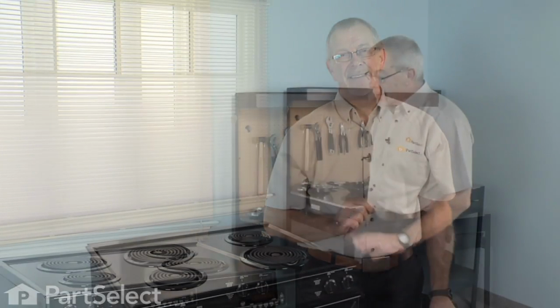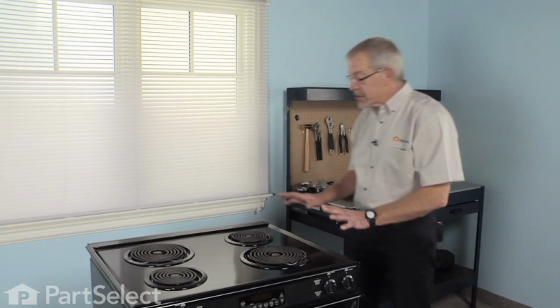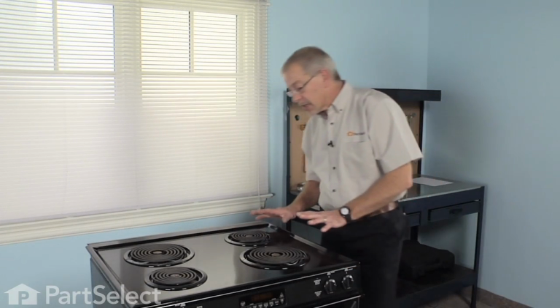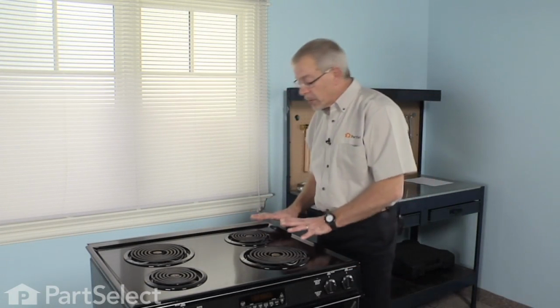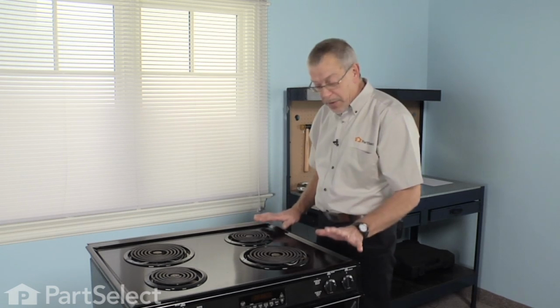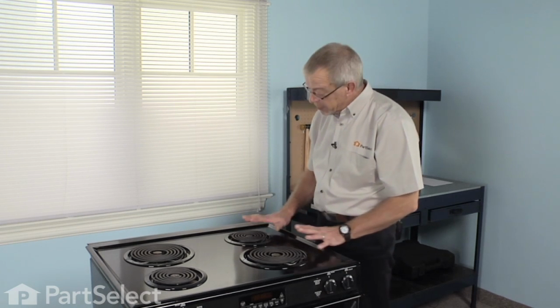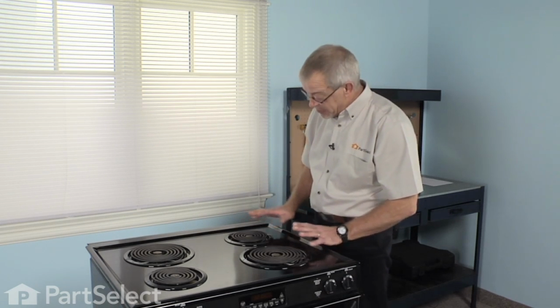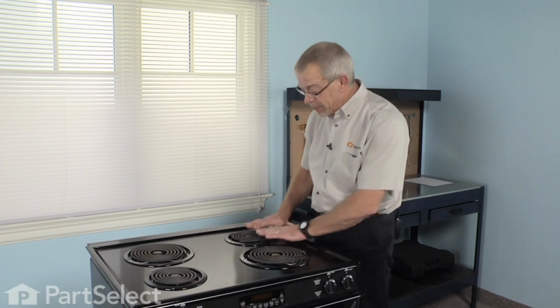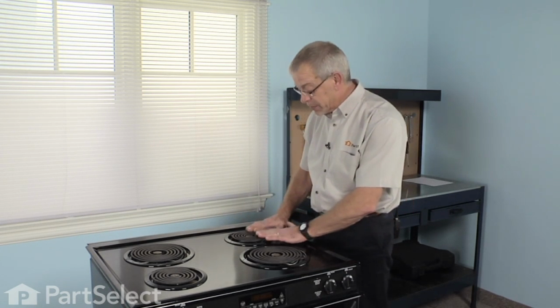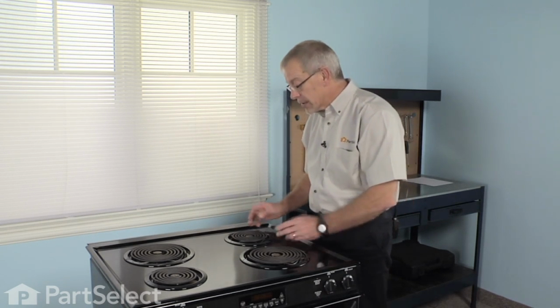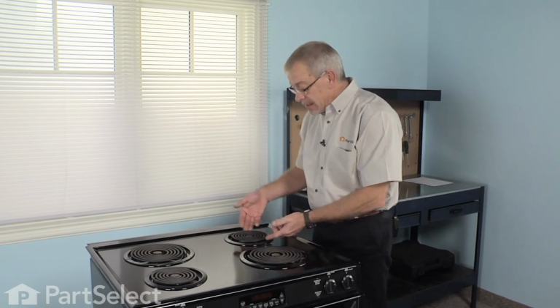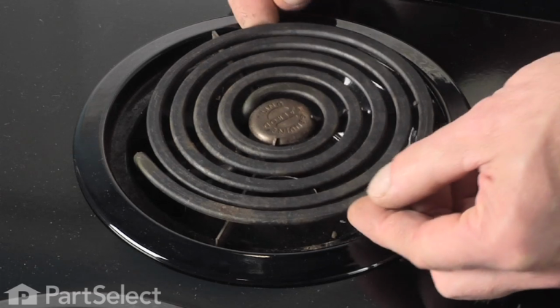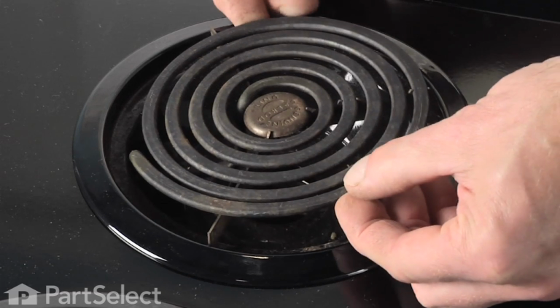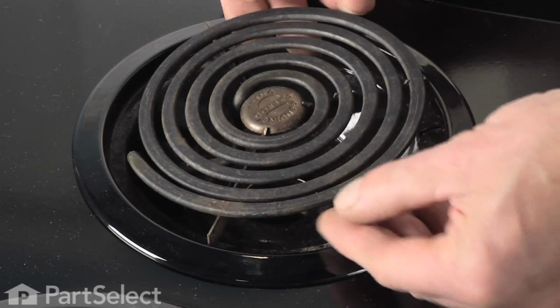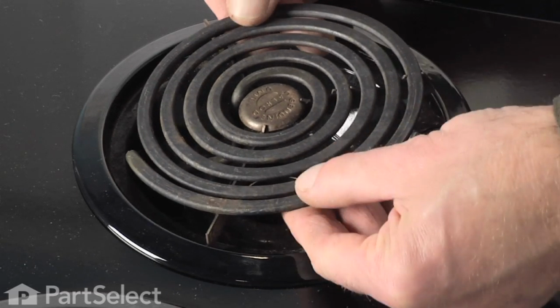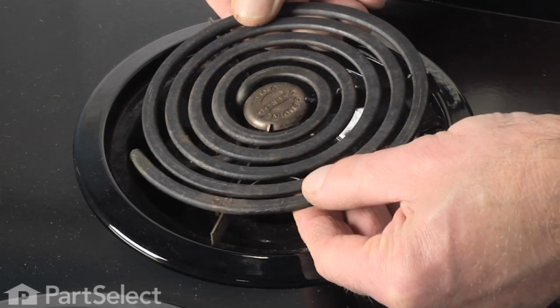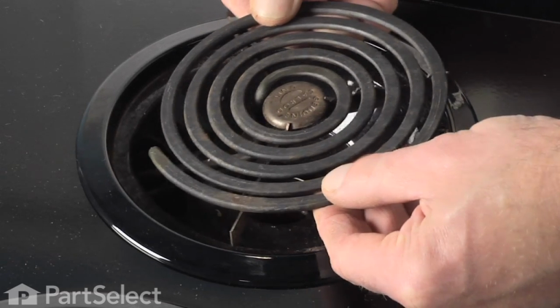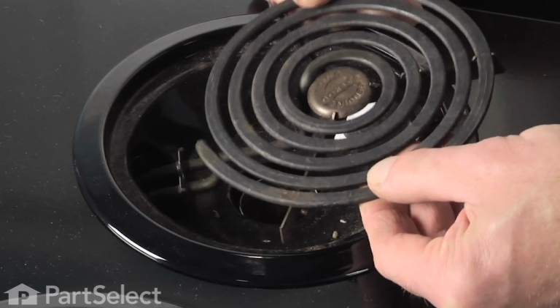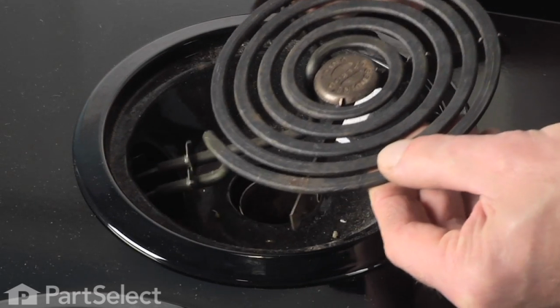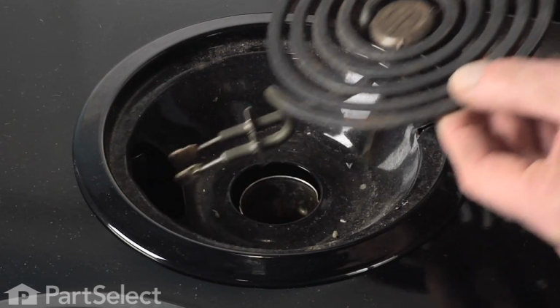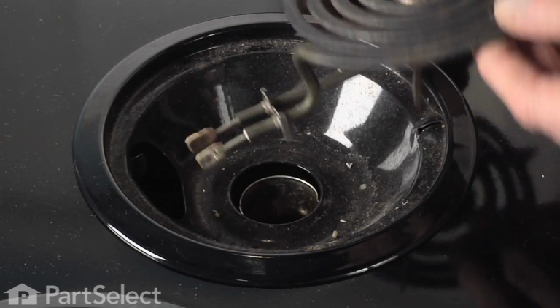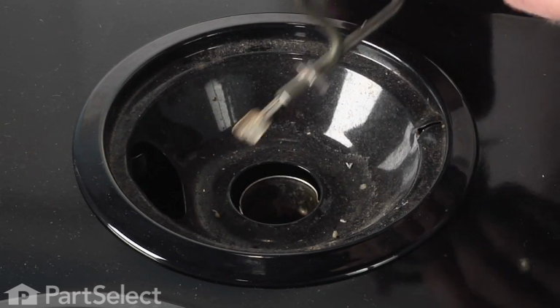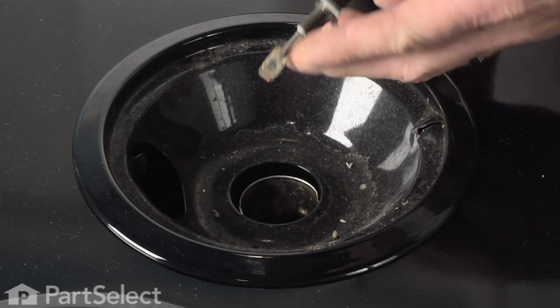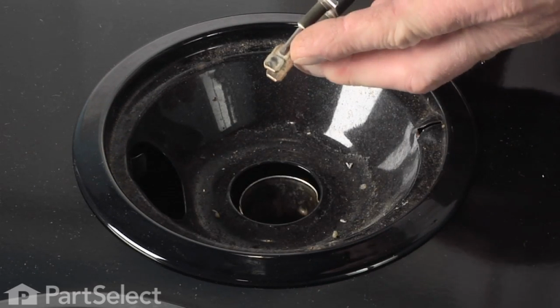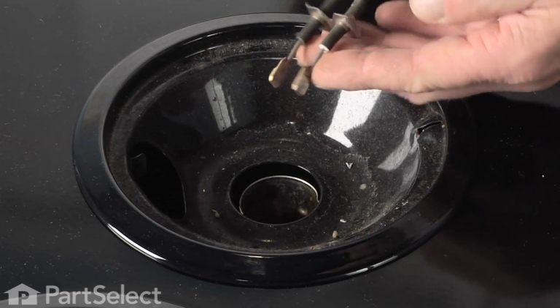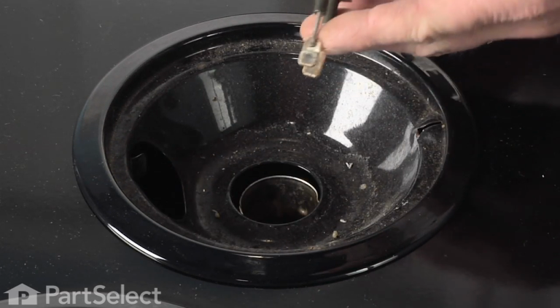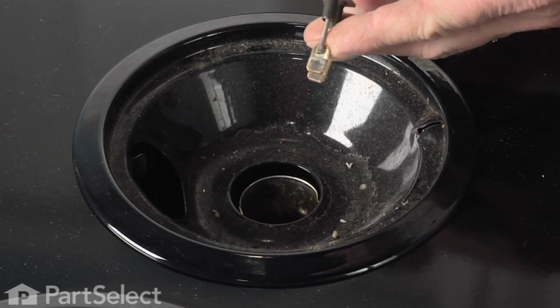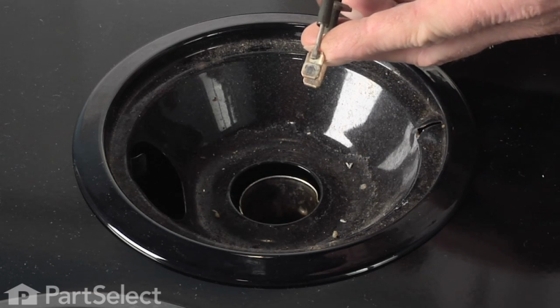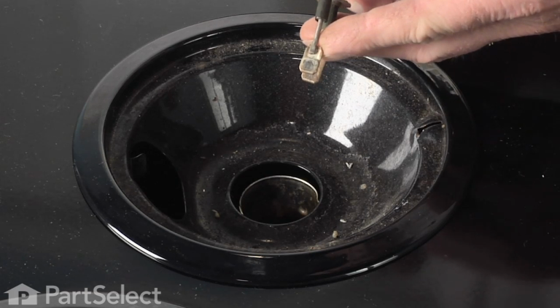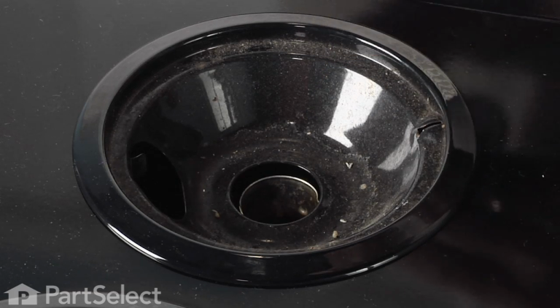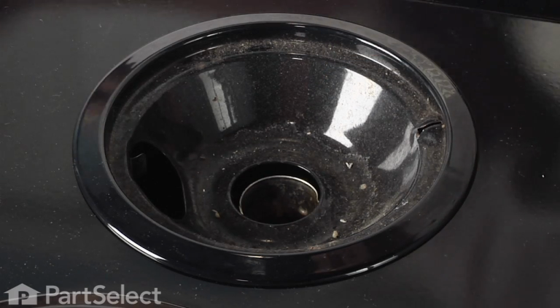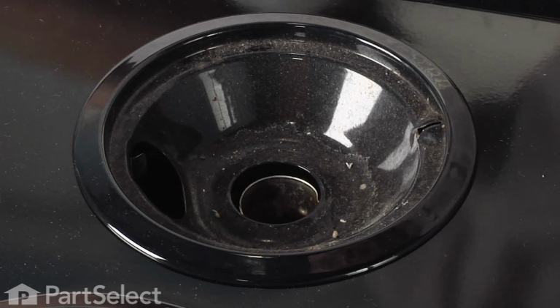The first step in changing our drip bowl: first of all, make sure that the element is turned off and is cool to the touch. Simply lift up on the back of the element, pull it out of the receptacle. At this point, check the terminals on the end of your element, make sure they're in good shape and that there's no signs of any arcing.